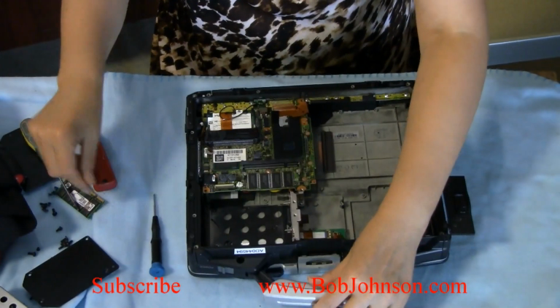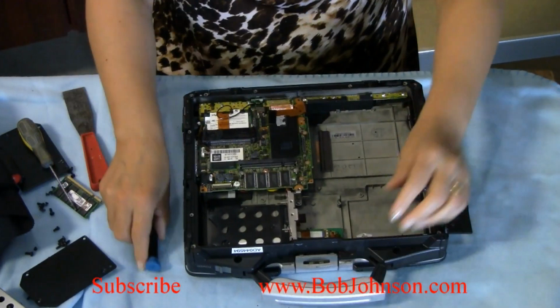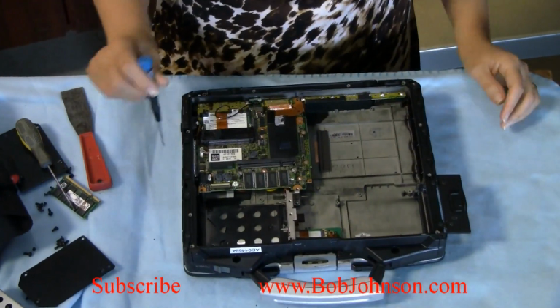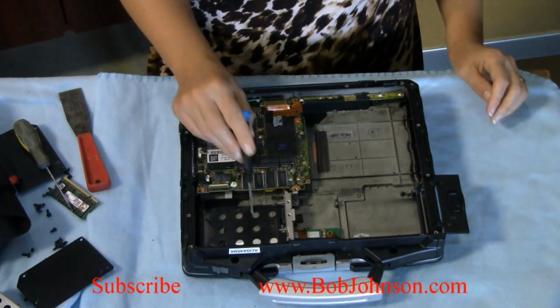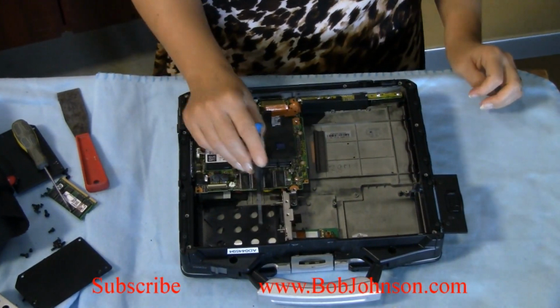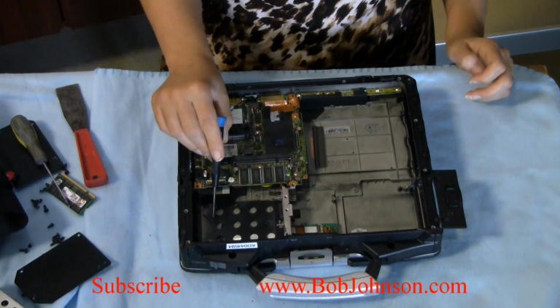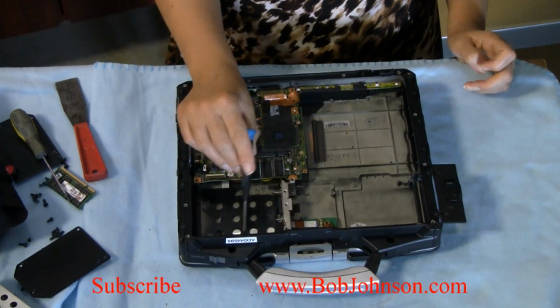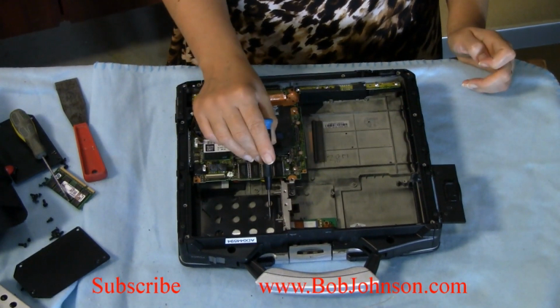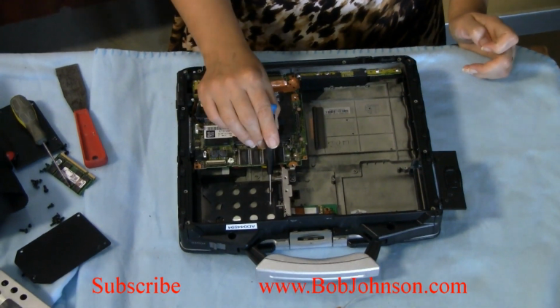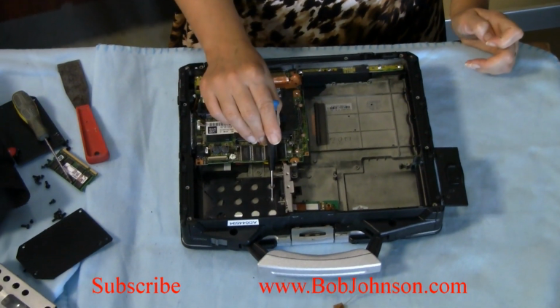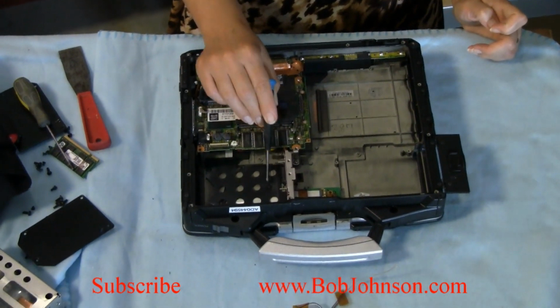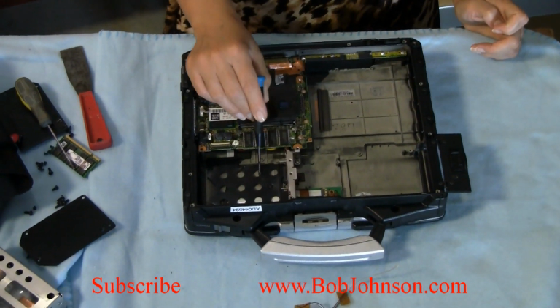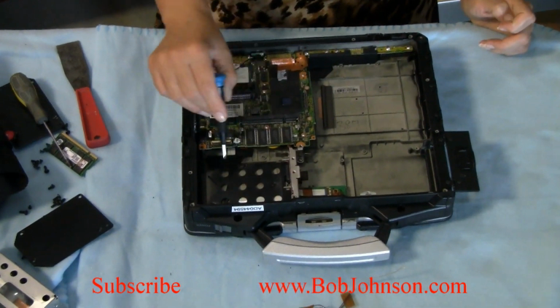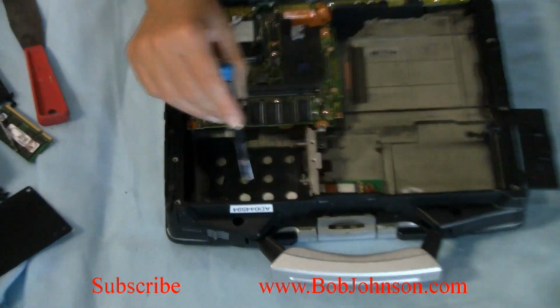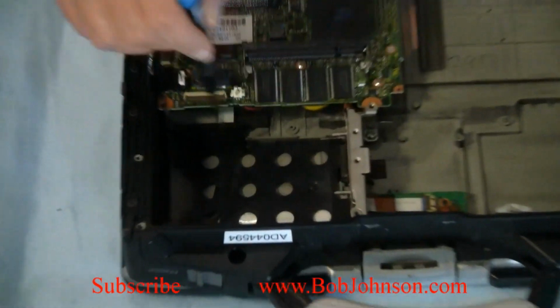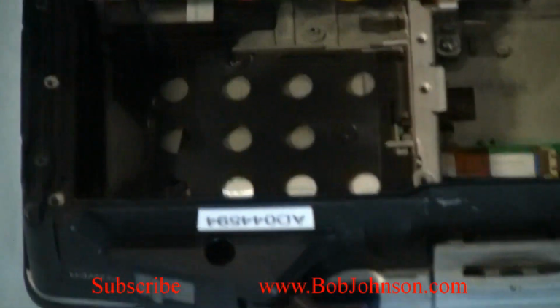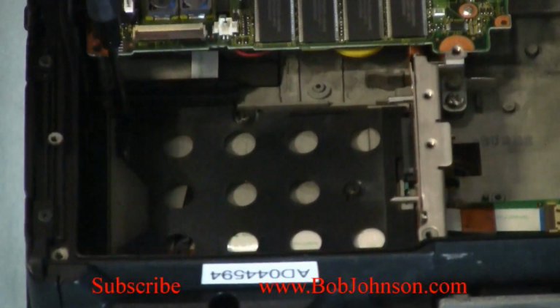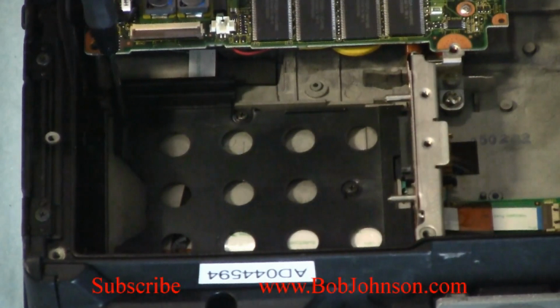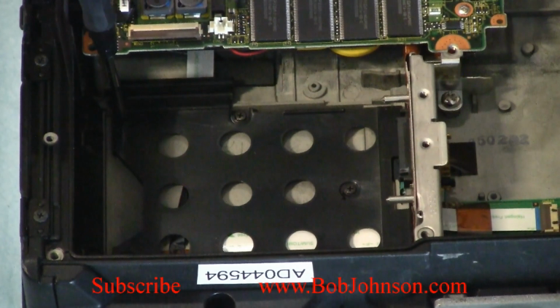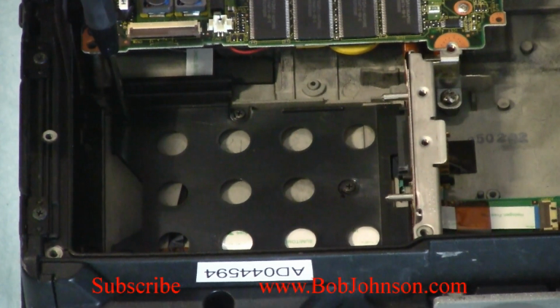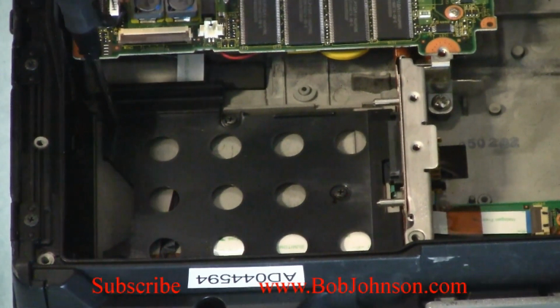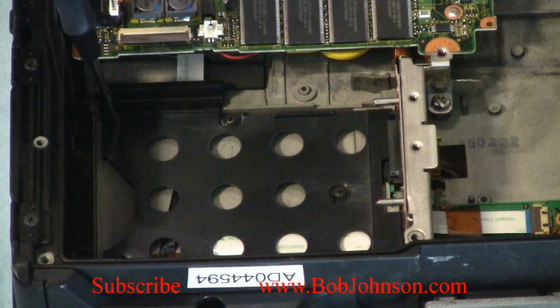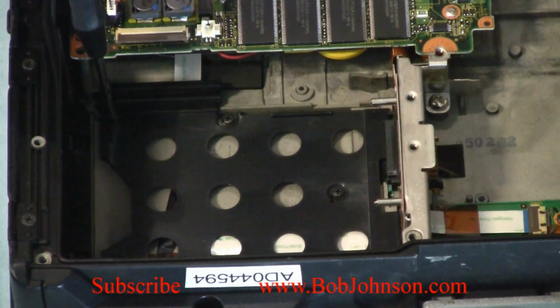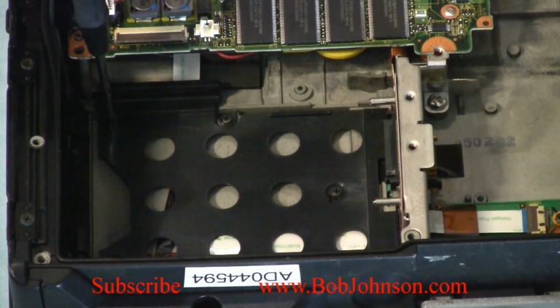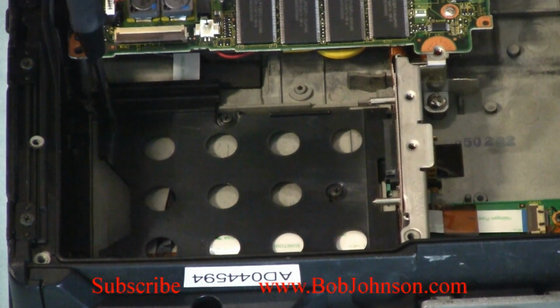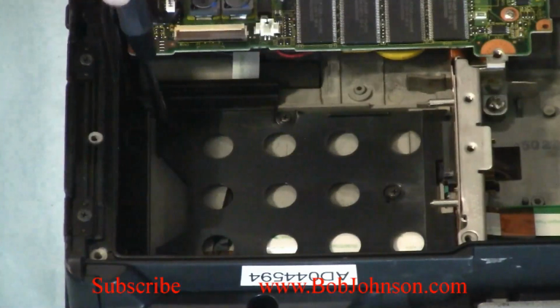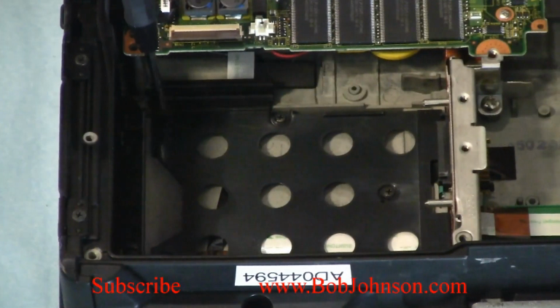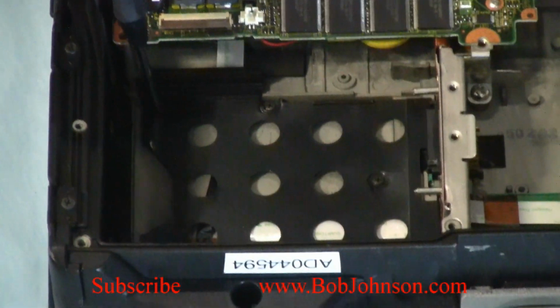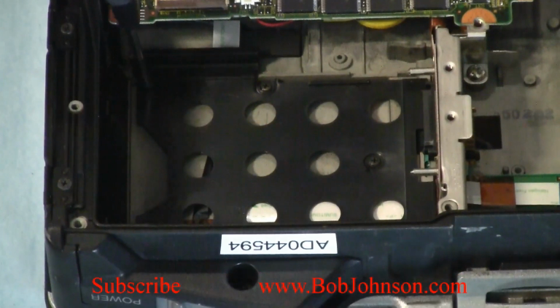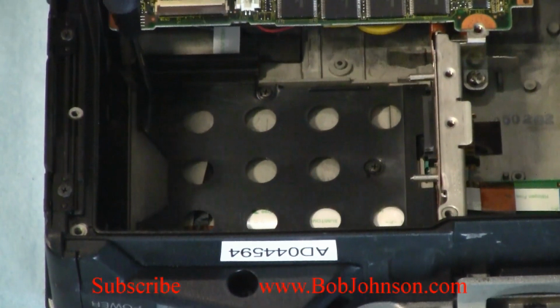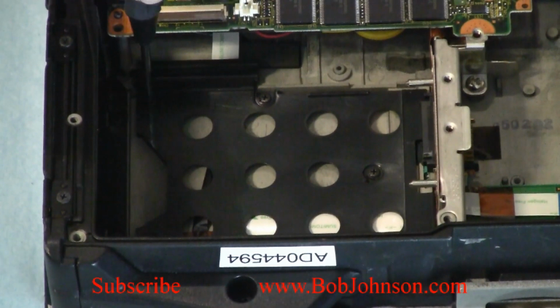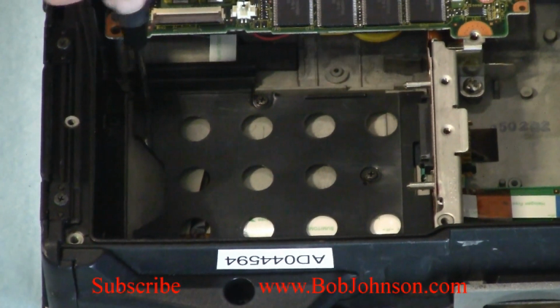Then you're going to have to remove the plate that secures the plastic that secures all the cables underneath. You're going to need the hard drive. Three screws.